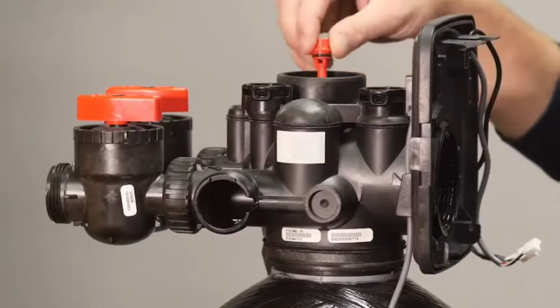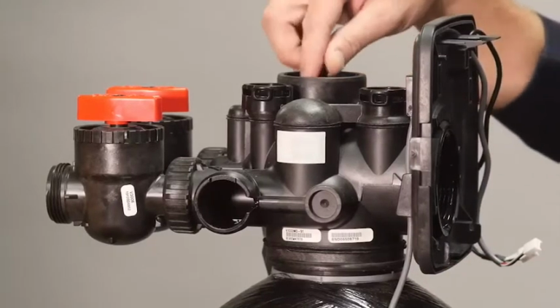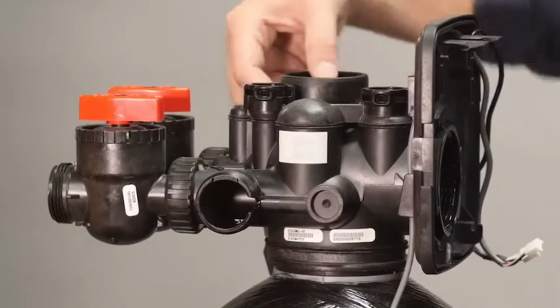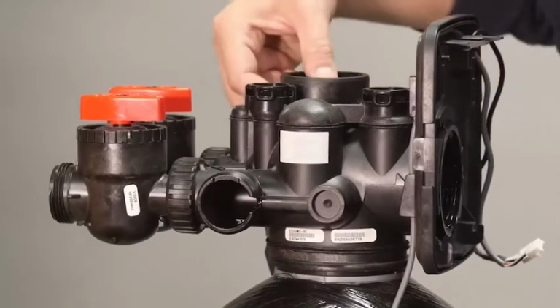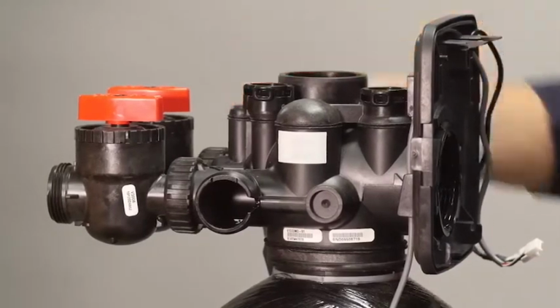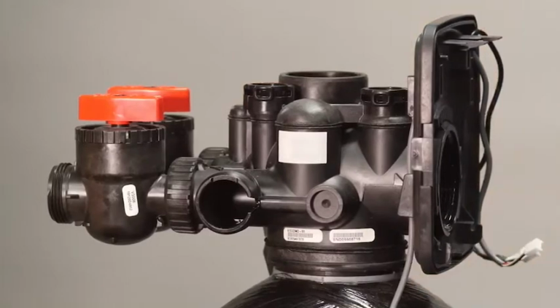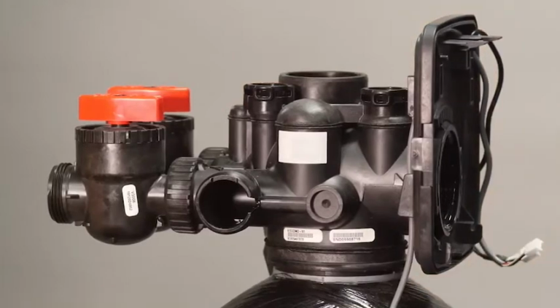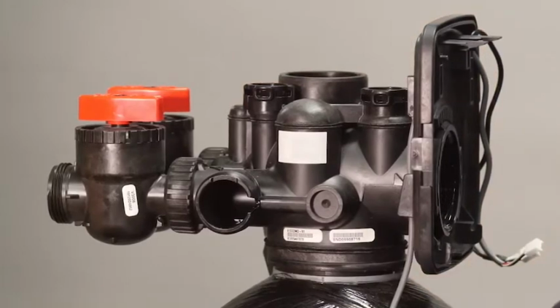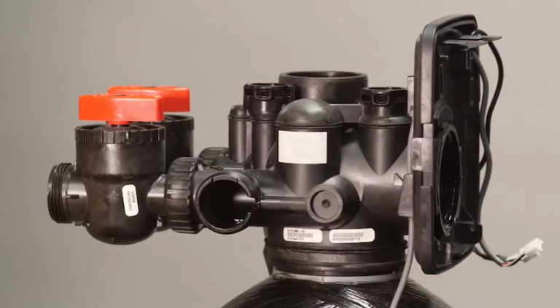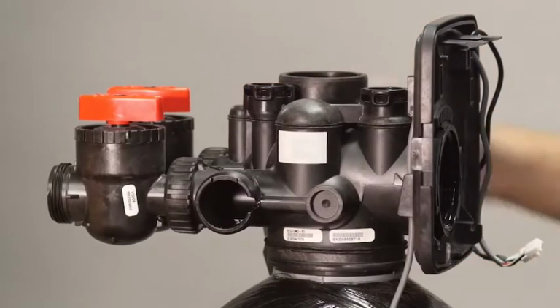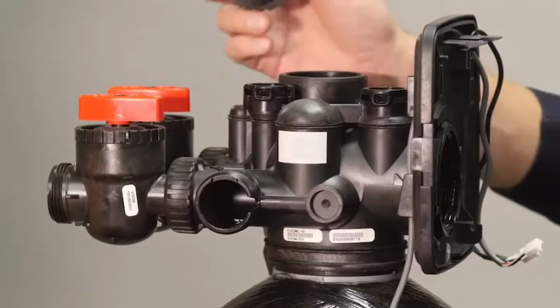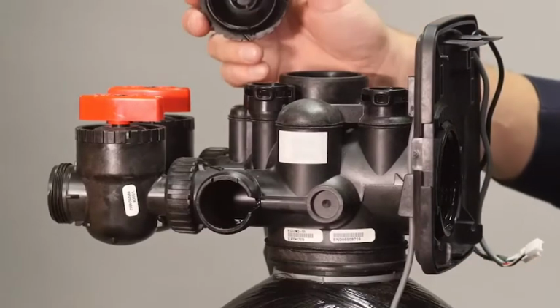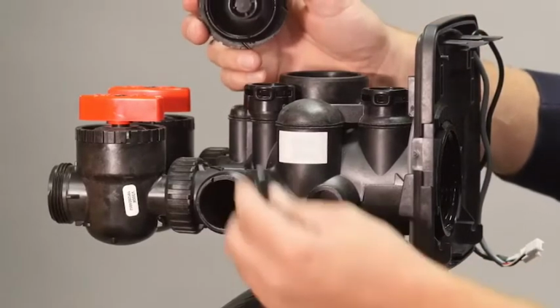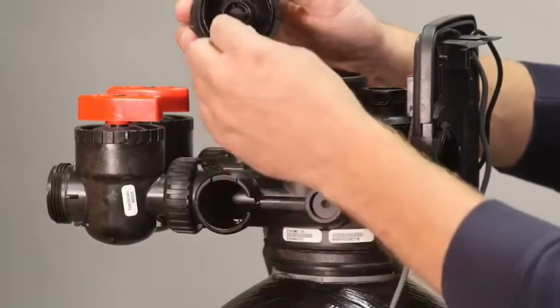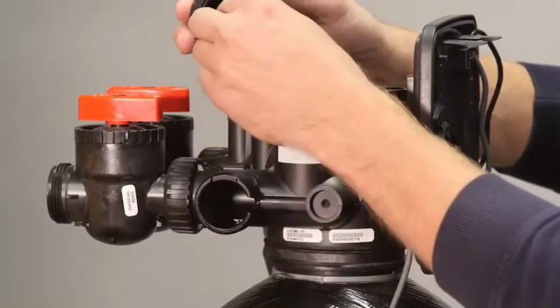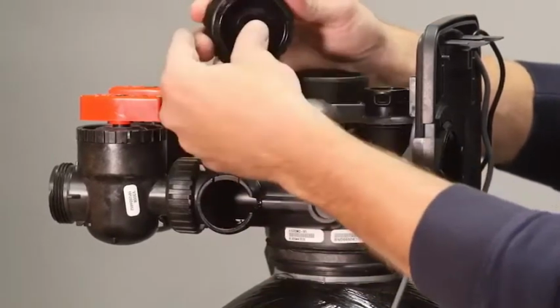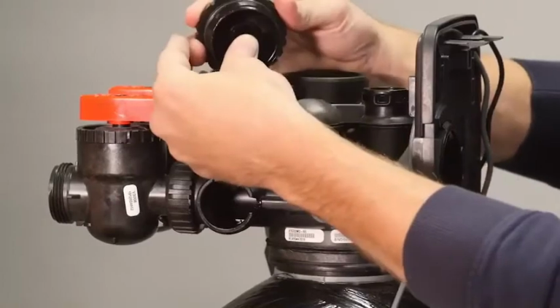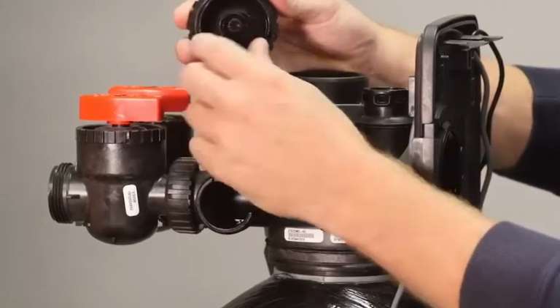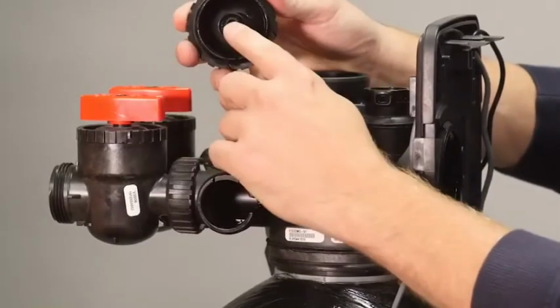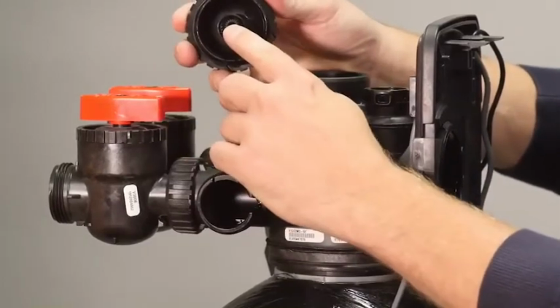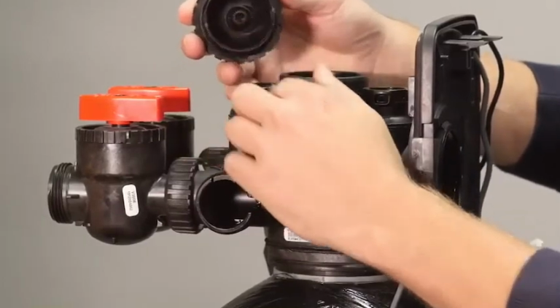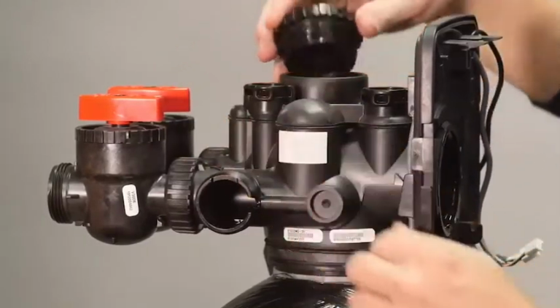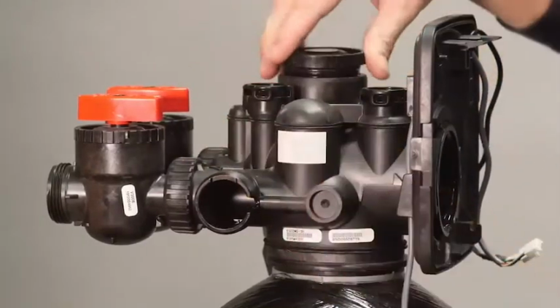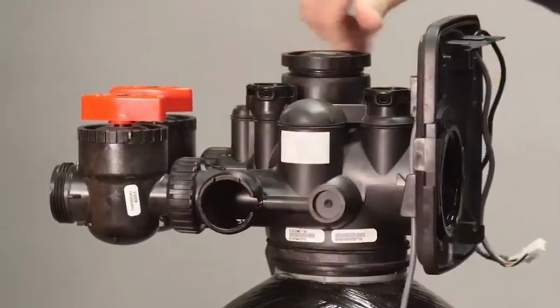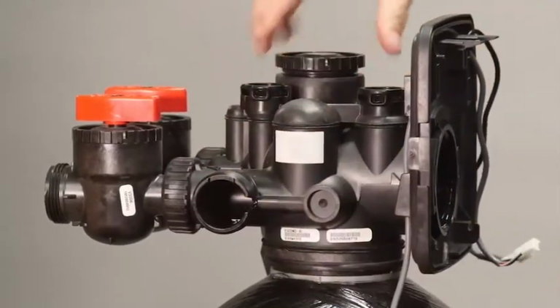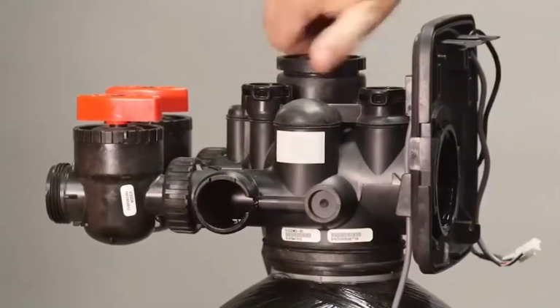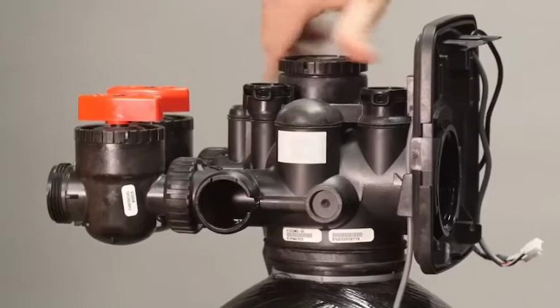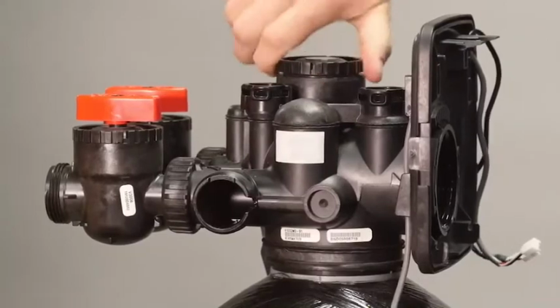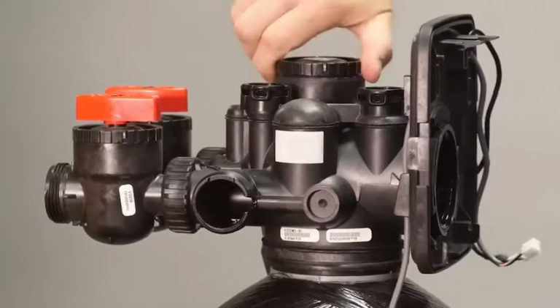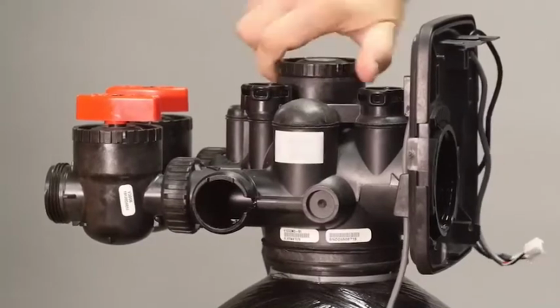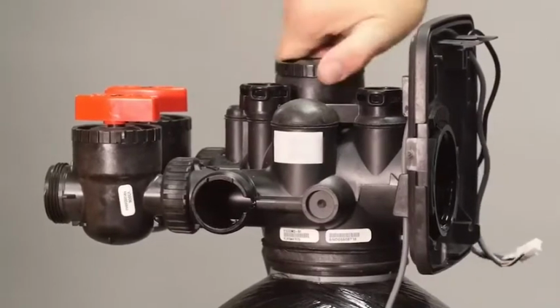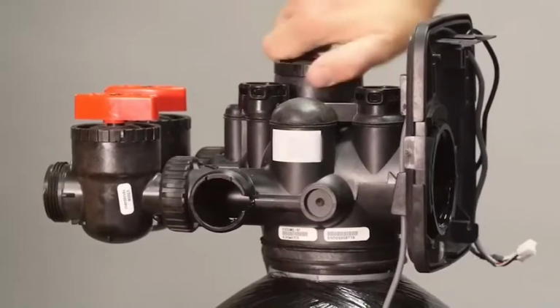Press the injector in place, making sure it is bottomed out. Press on the injector screen. Thread the injector cap on until it's seated. Do not over tighten.